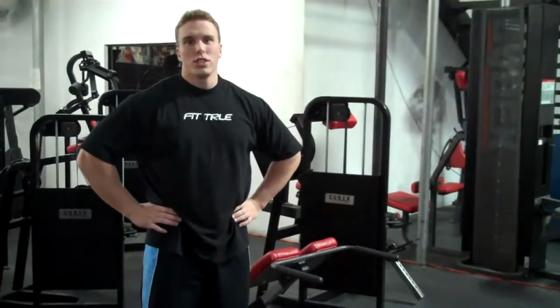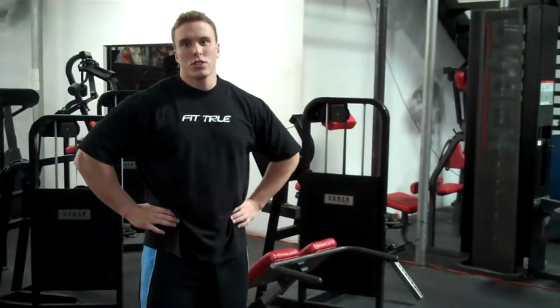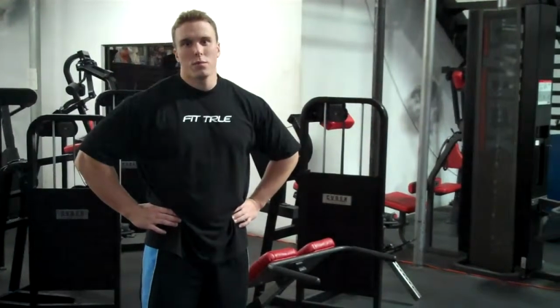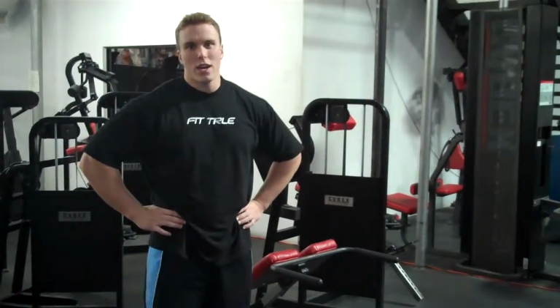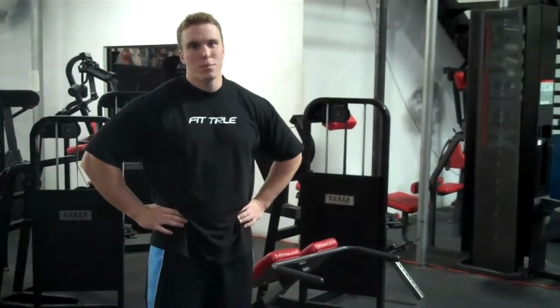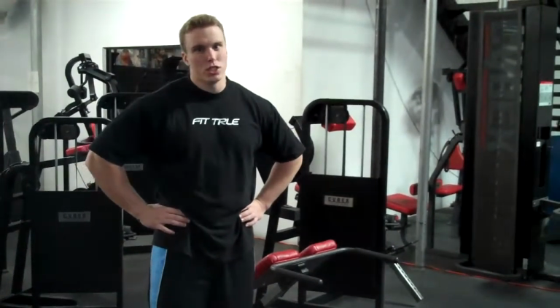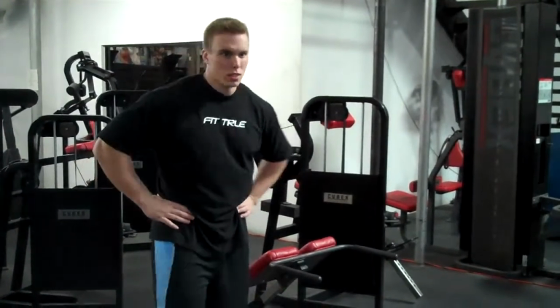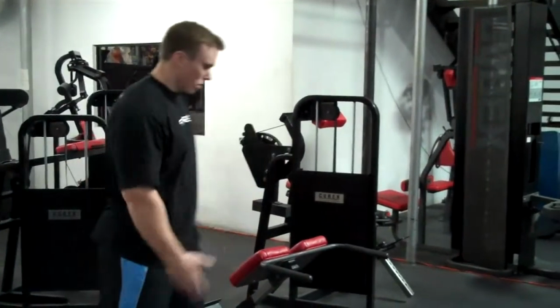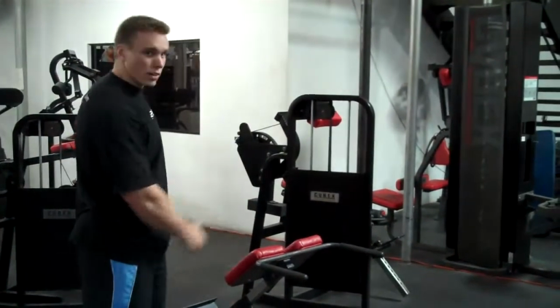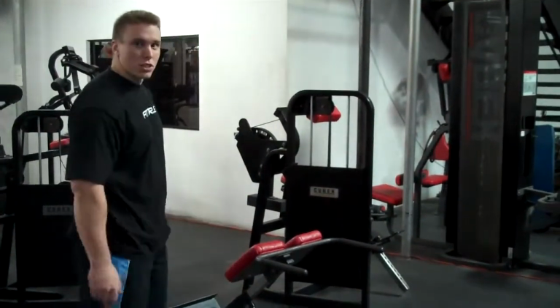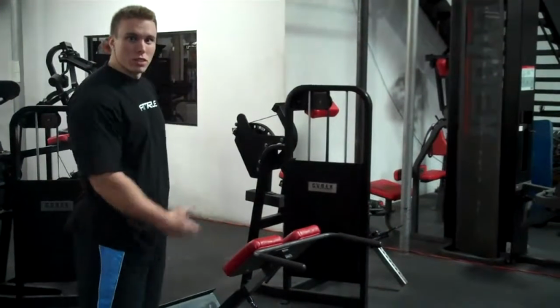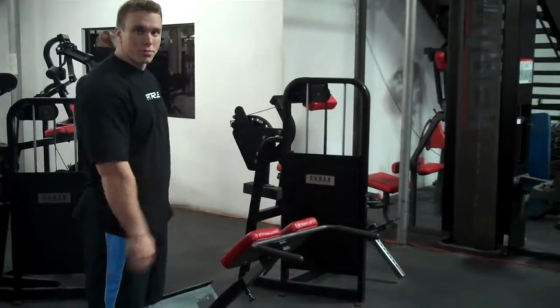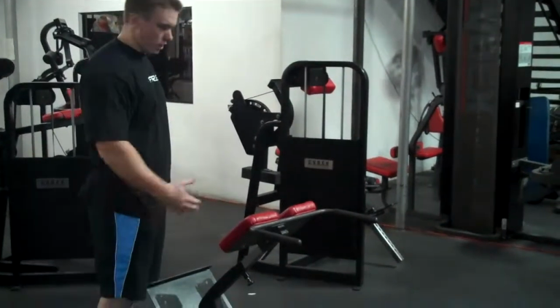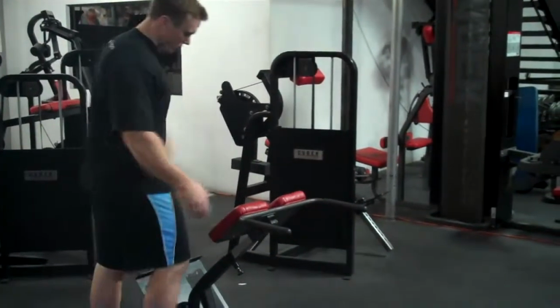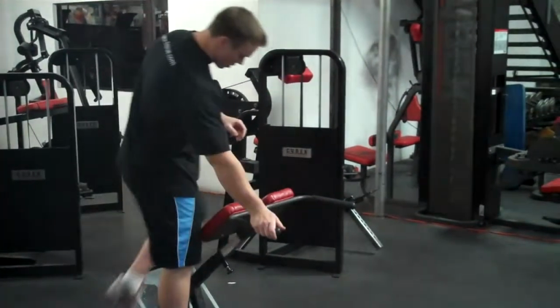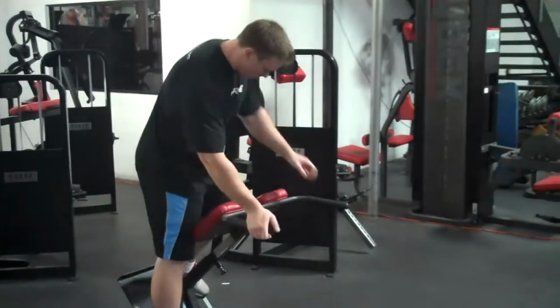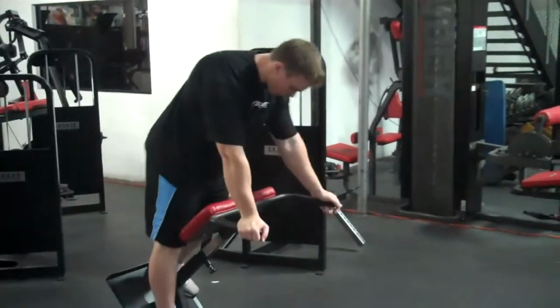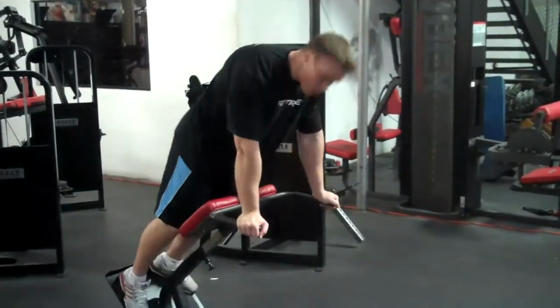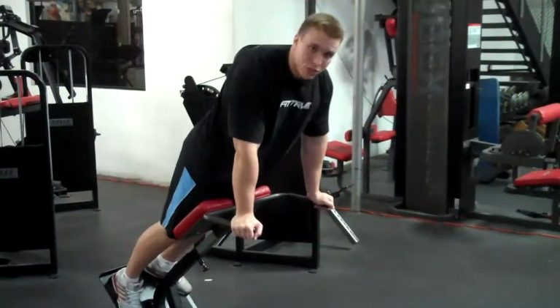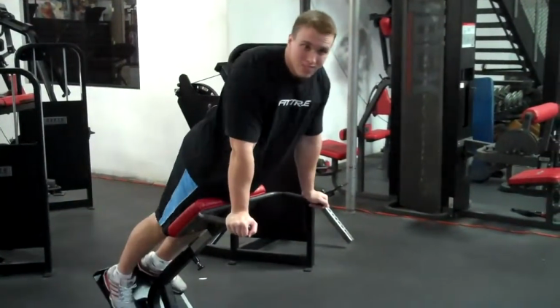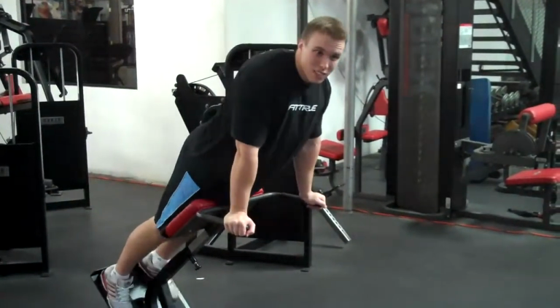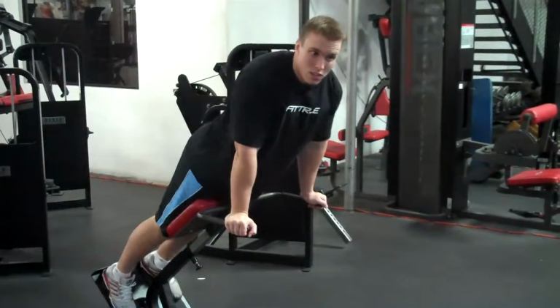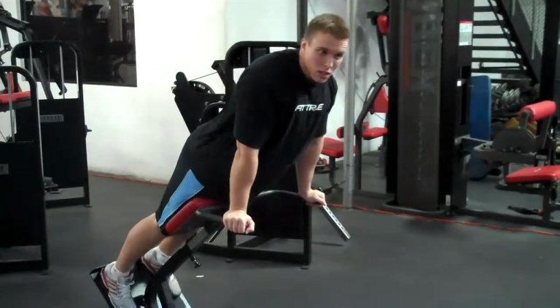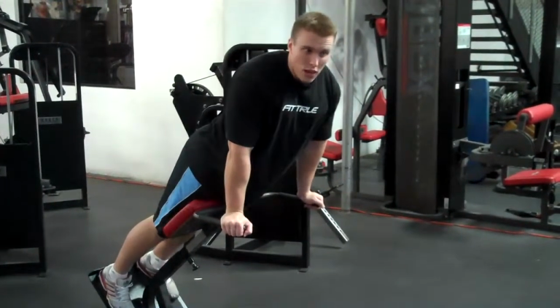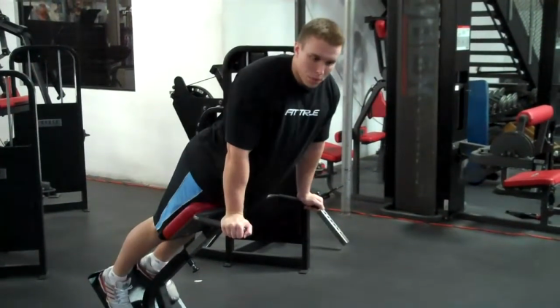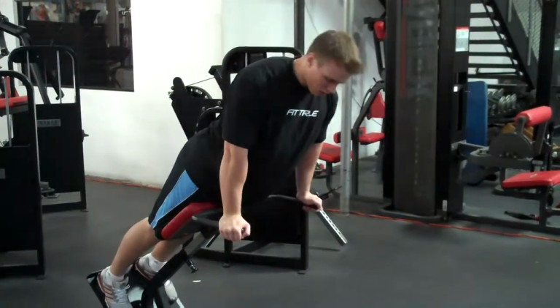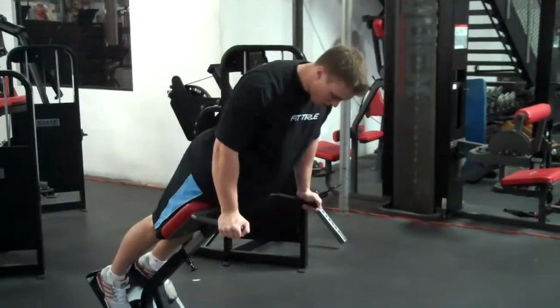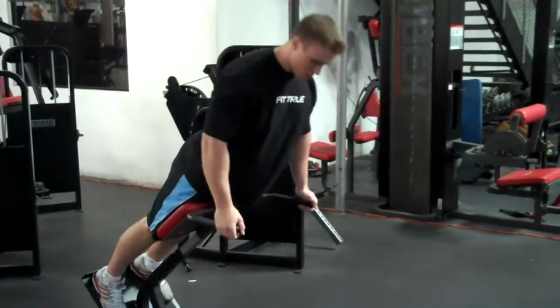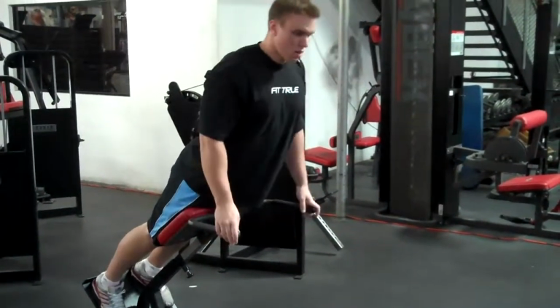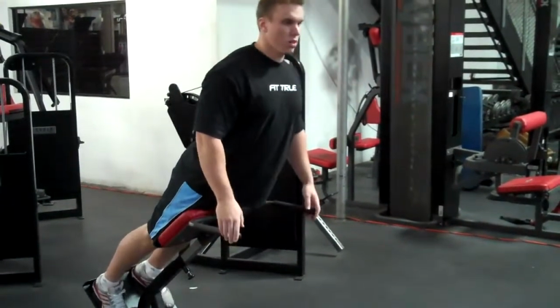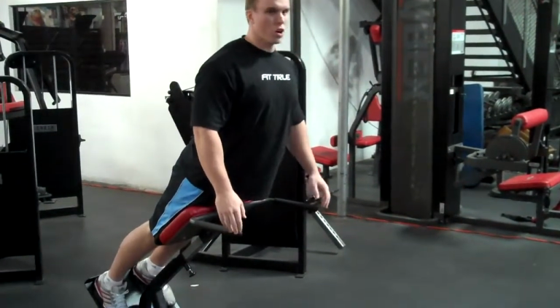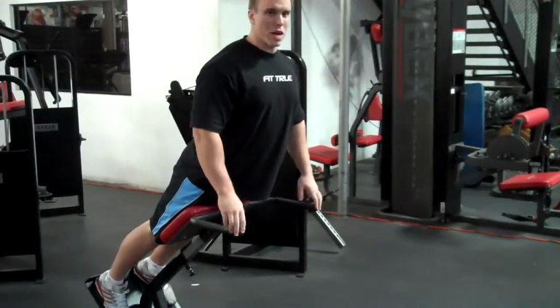Chris here at Fit True, and I'm going to show you how to do a hyperextension. Find the hyperextension machine, place your feet, thighs on the pads, and arch your back.